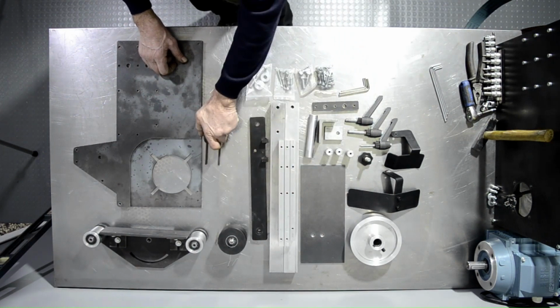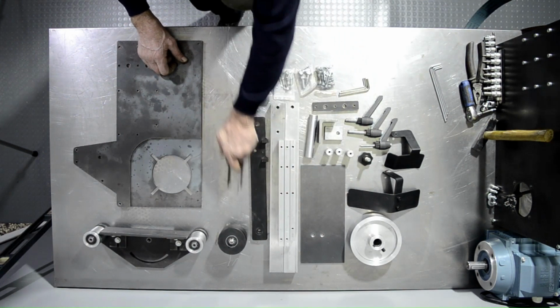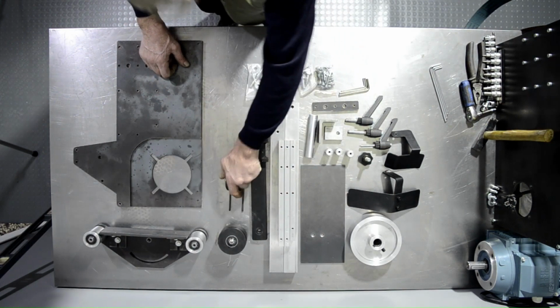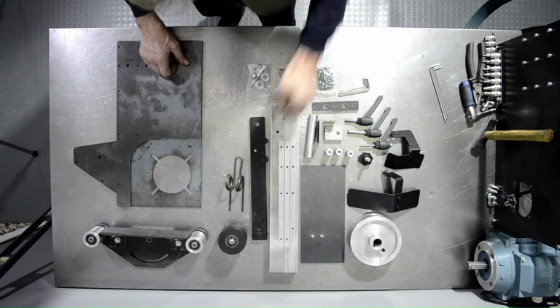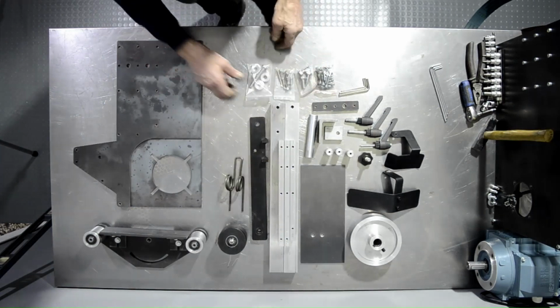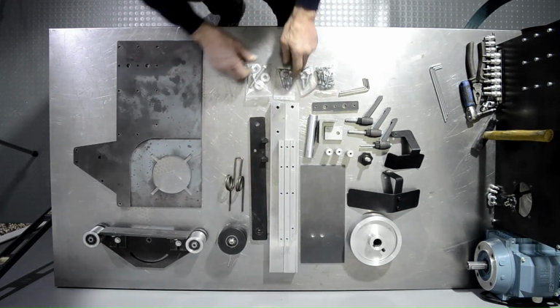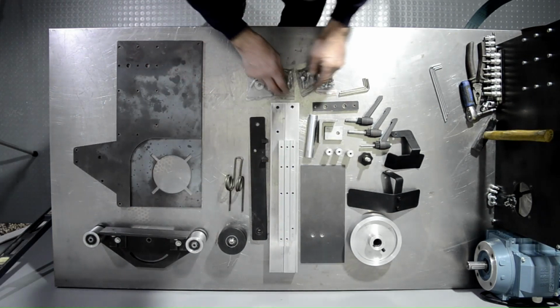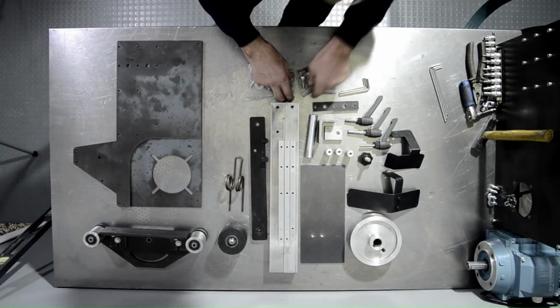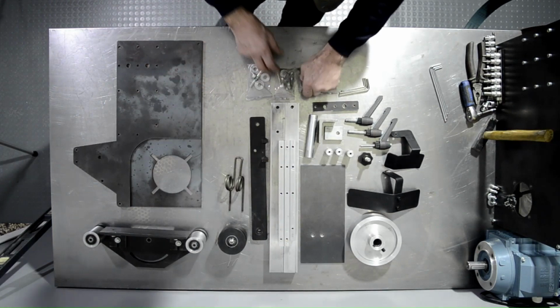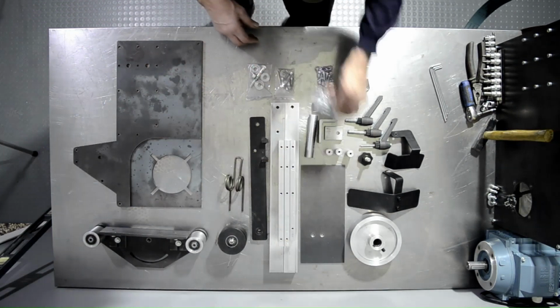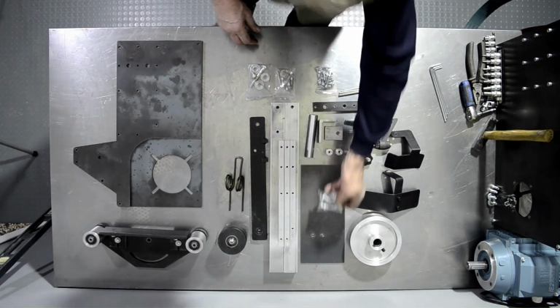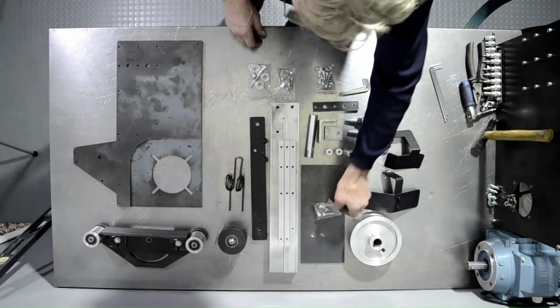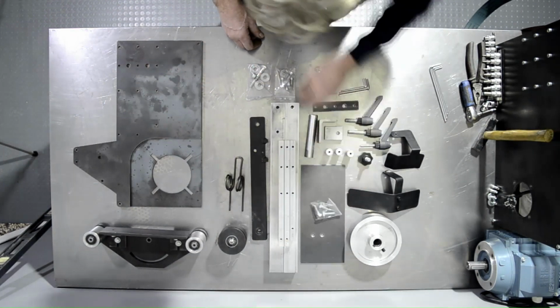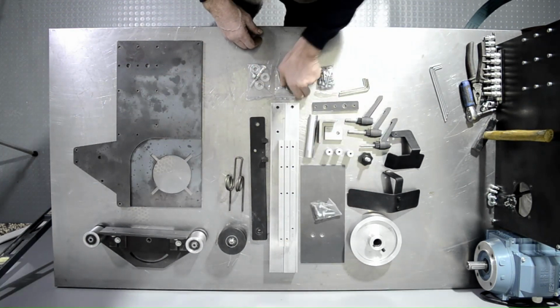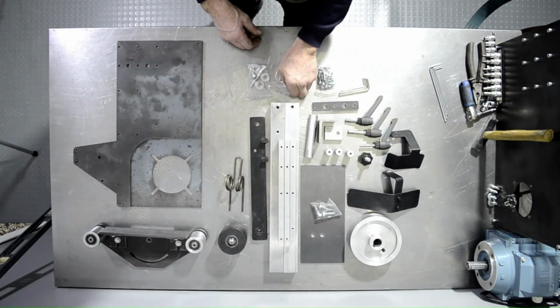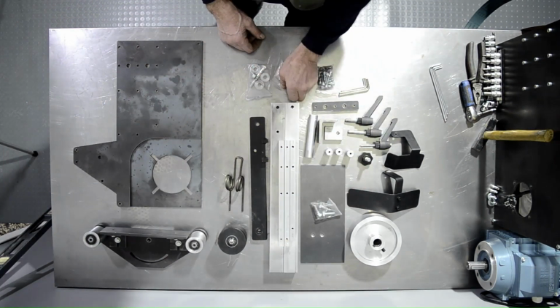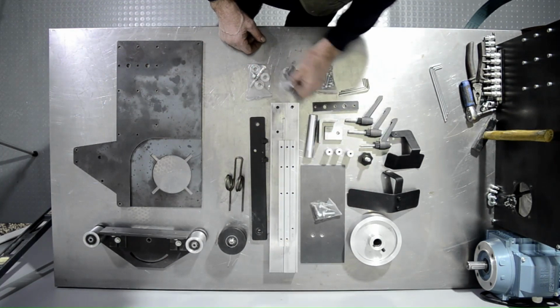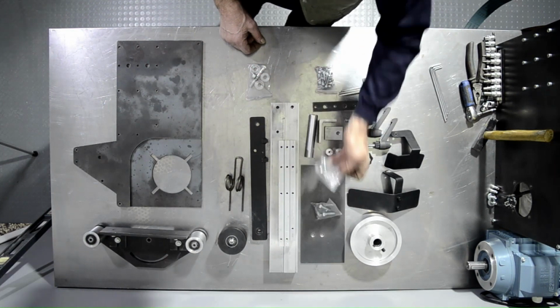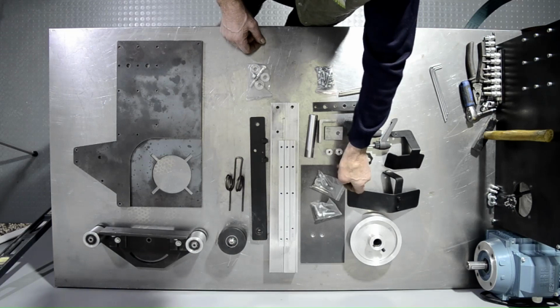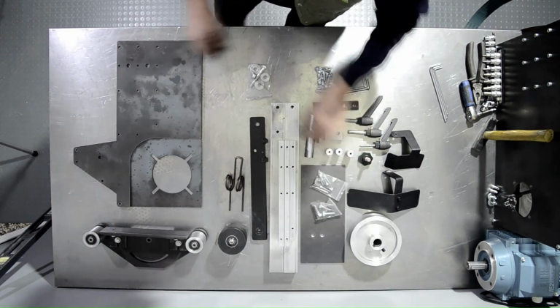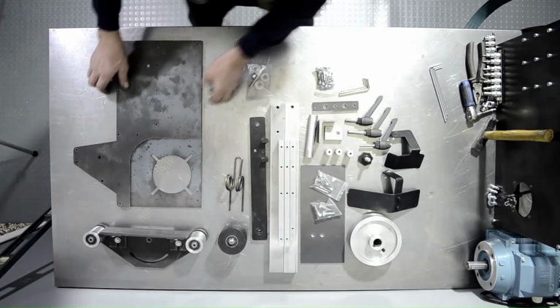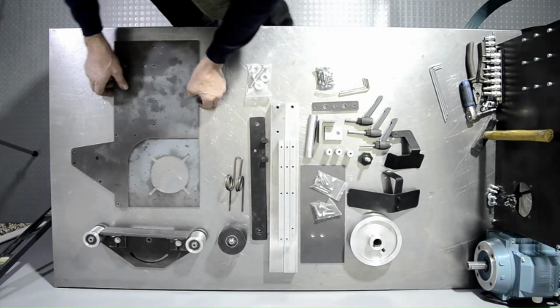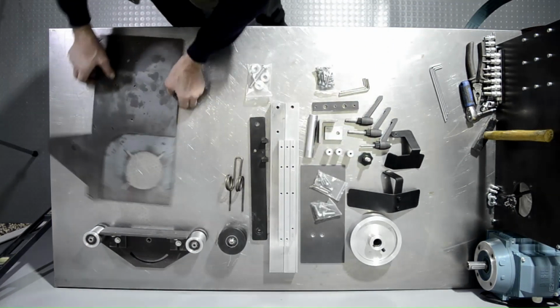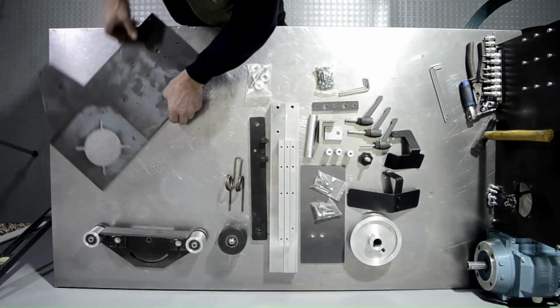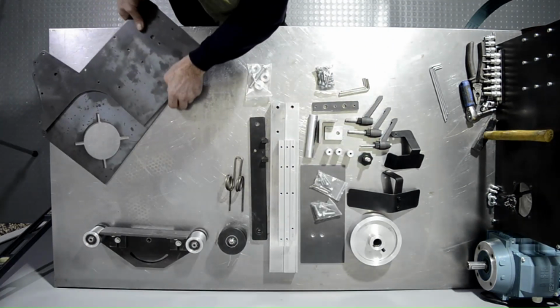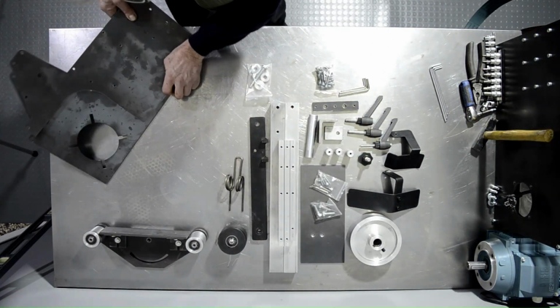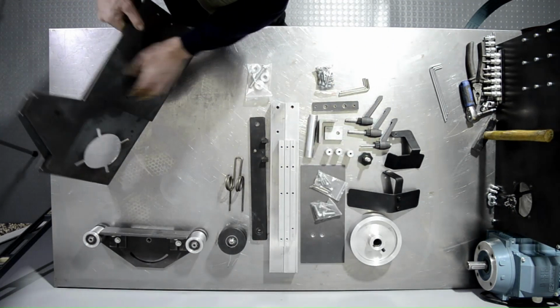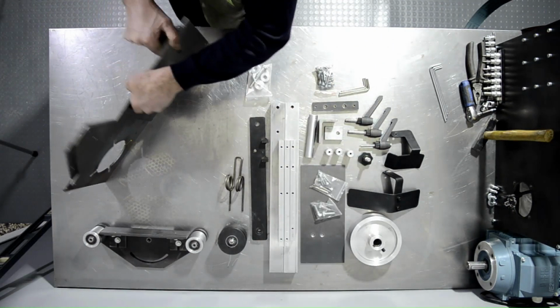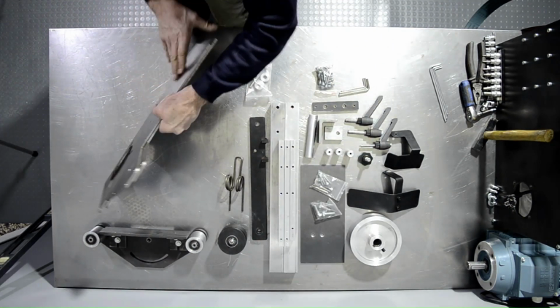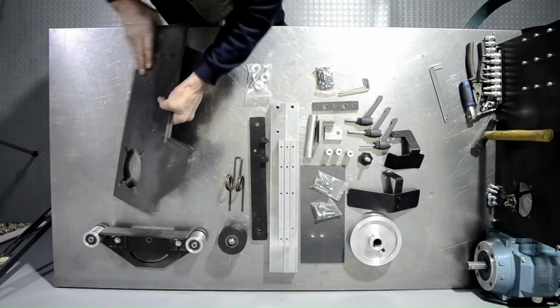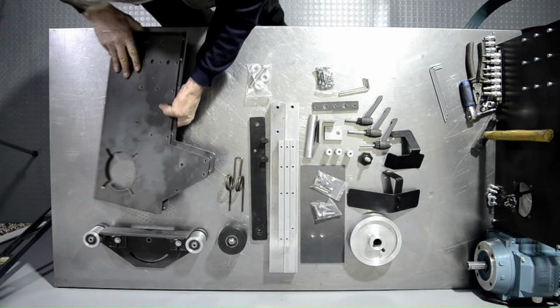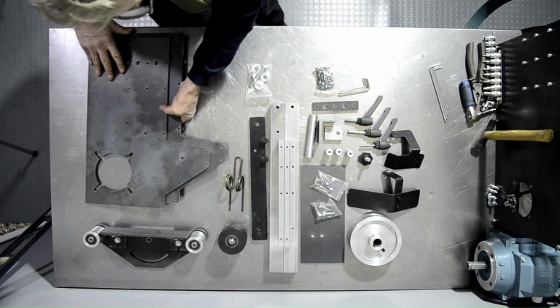This is the sequence in which we assemble the 2x48, 2x72, and 50x2000 belt grinder by Knife Print. We will begin with laying out all the parts on the bench.